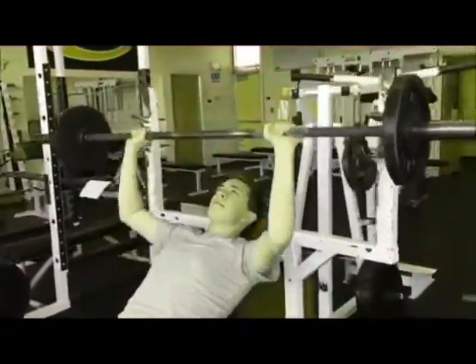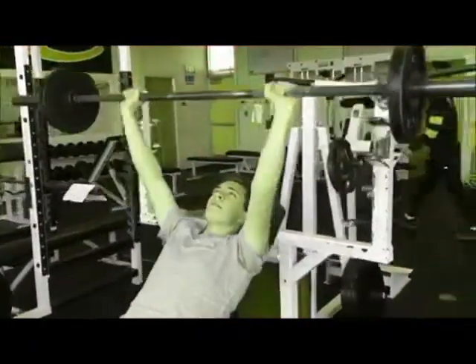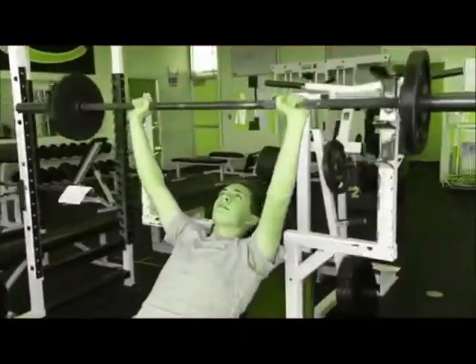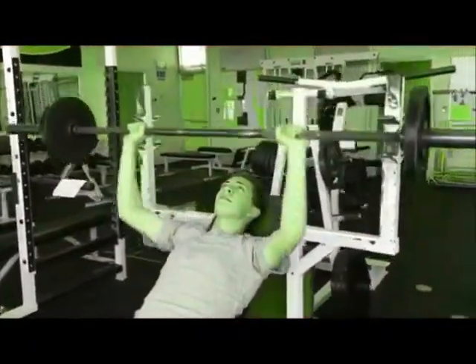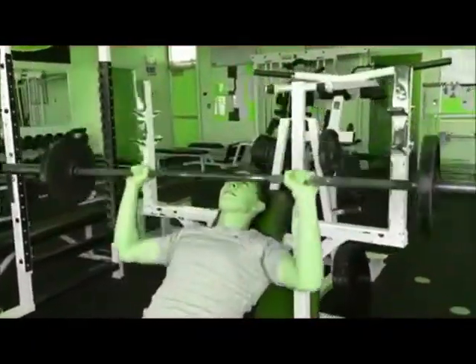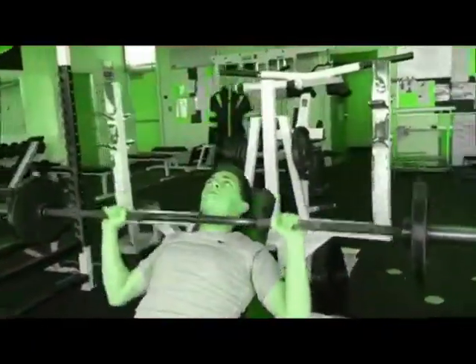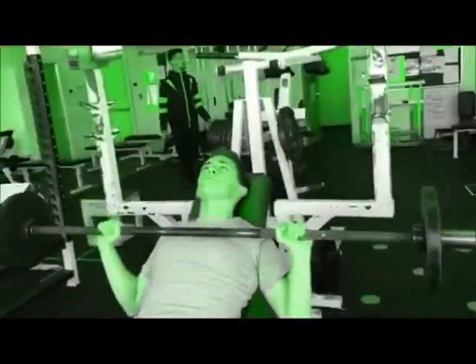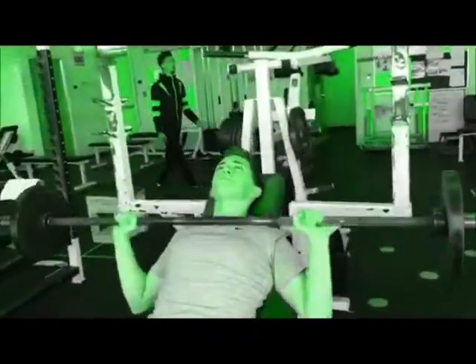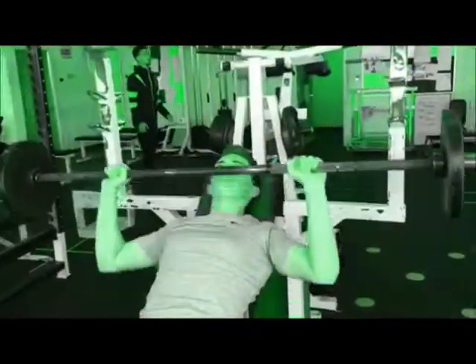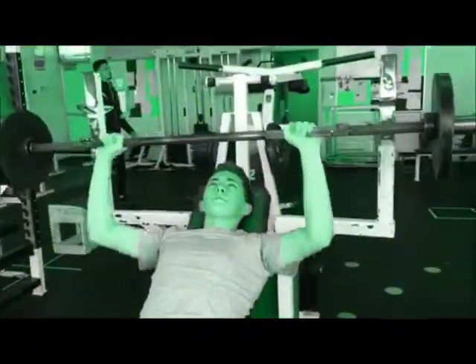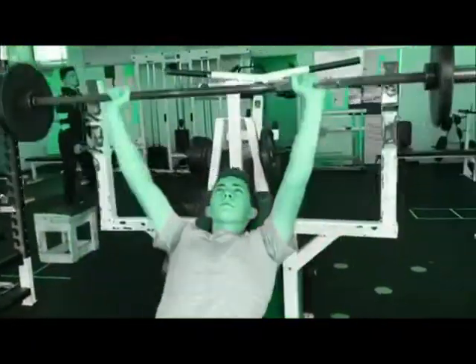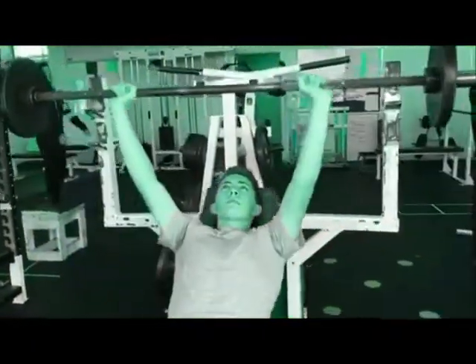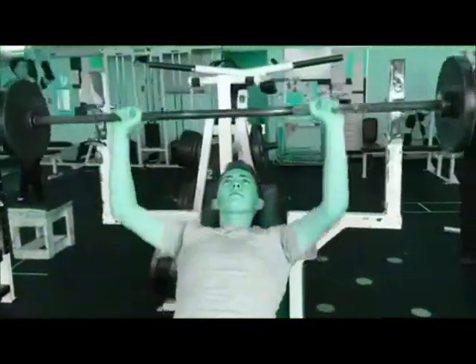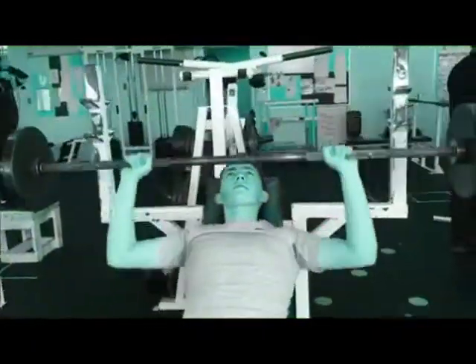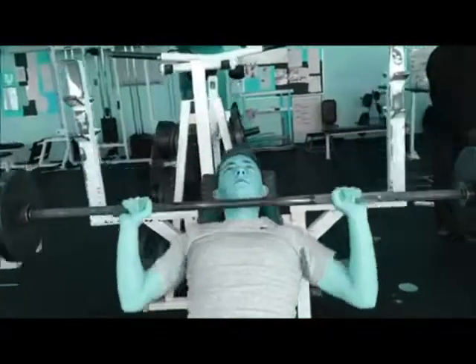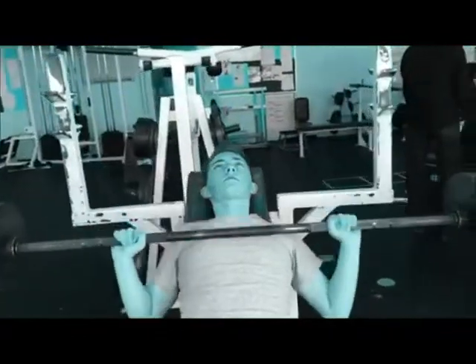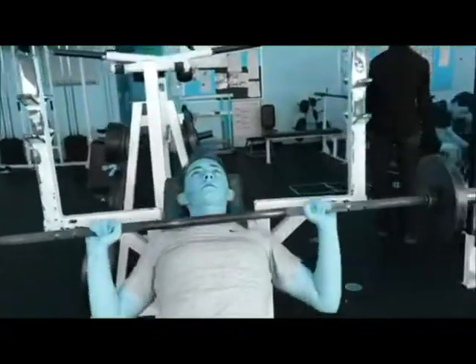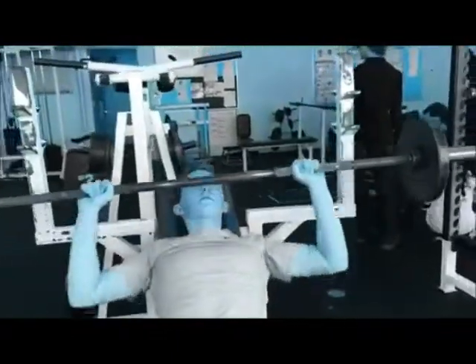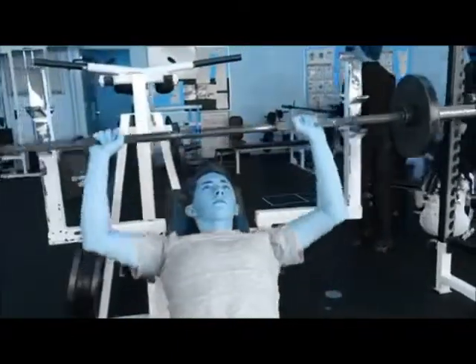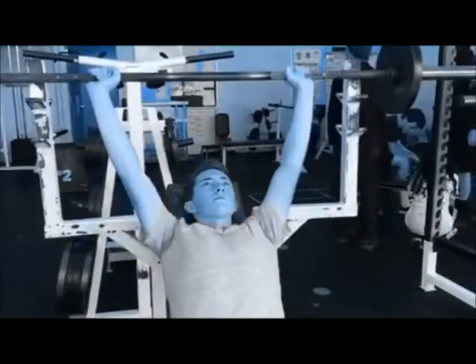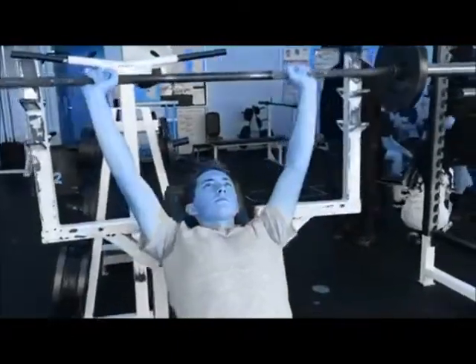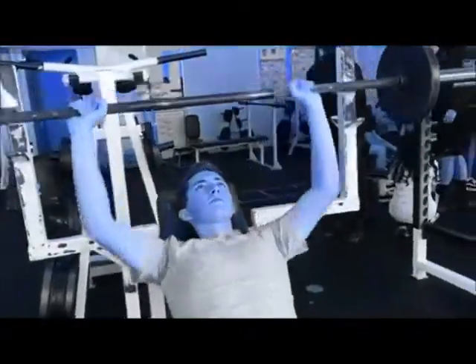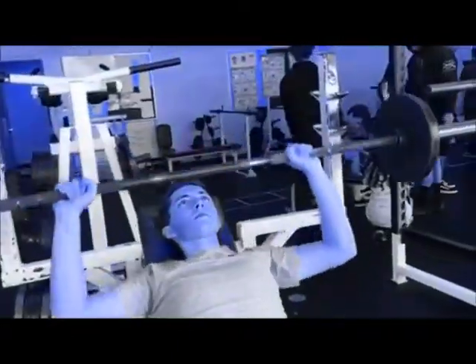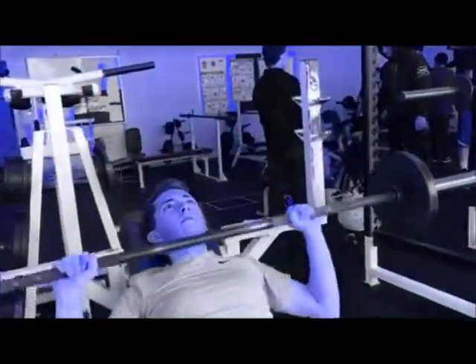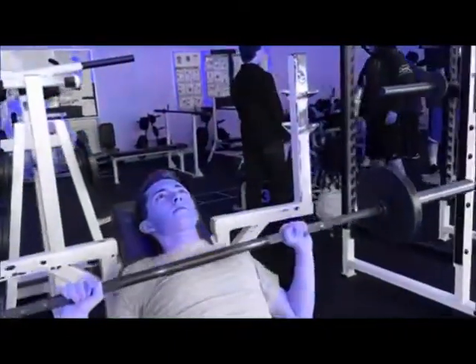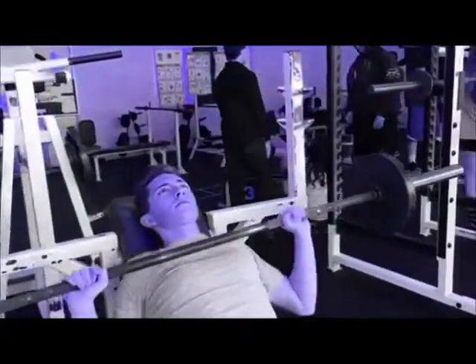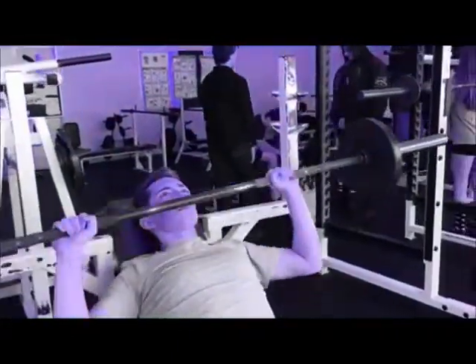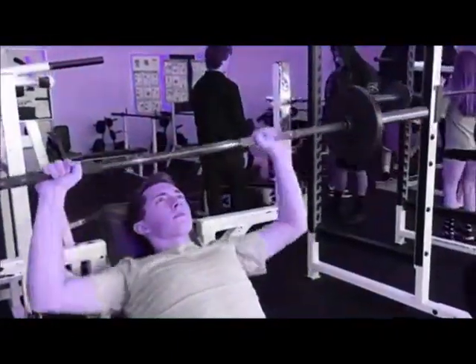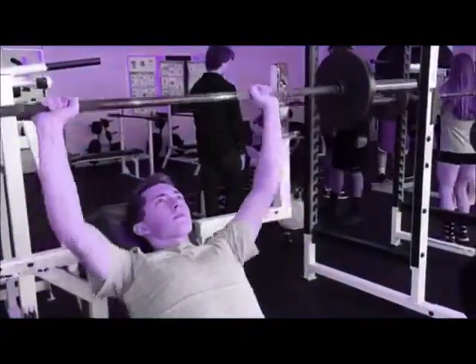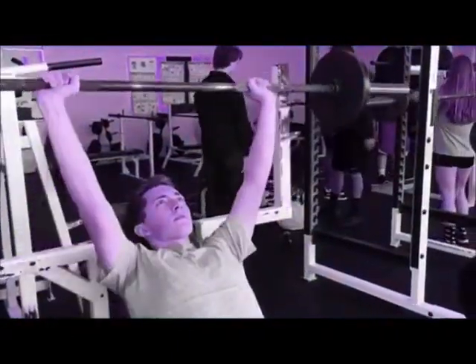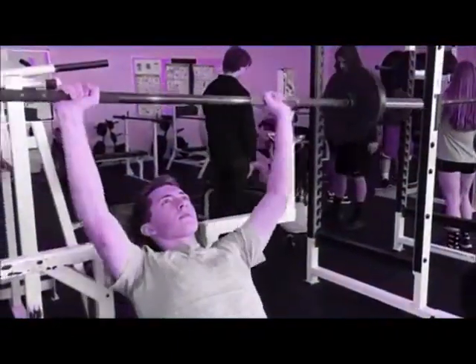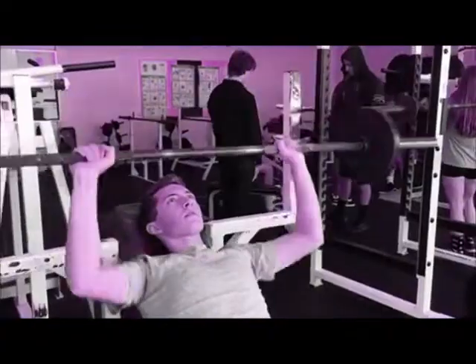This exercise is called the incline bench press. This works out the pectoralis and the triceps. Be sure to have good form throughout the exercise, and the use of a spotter is recommended.